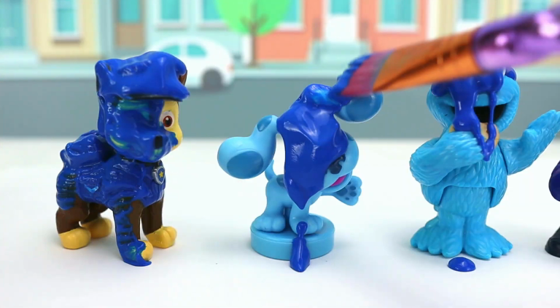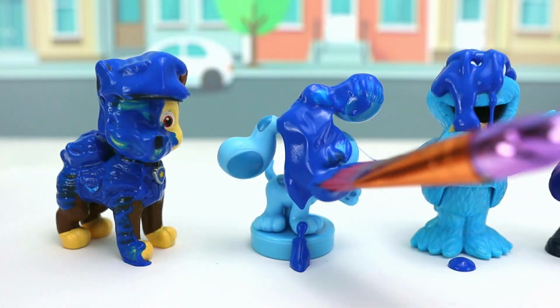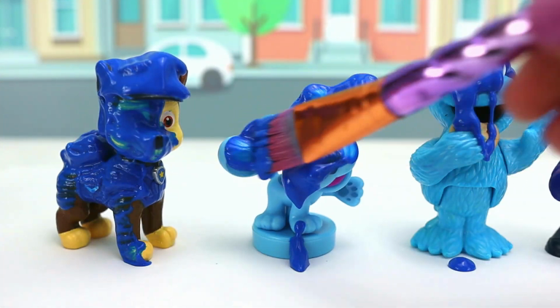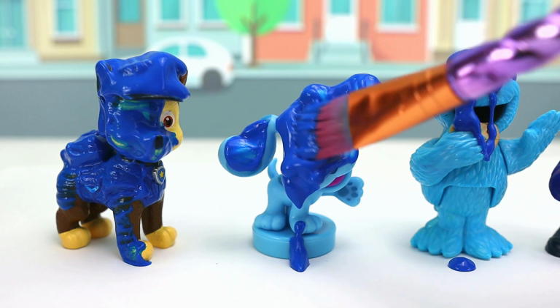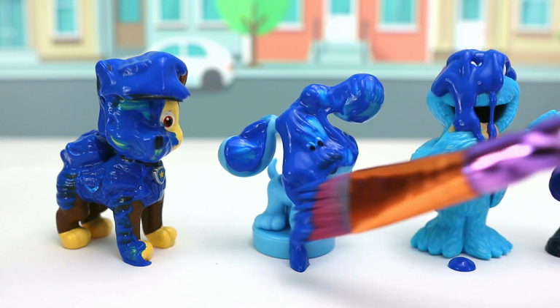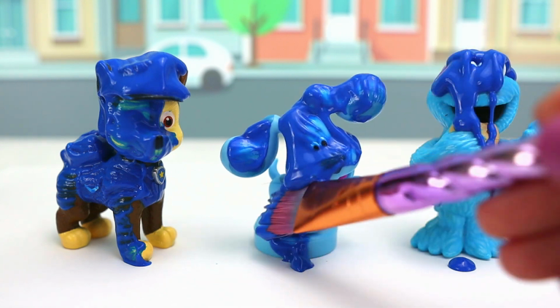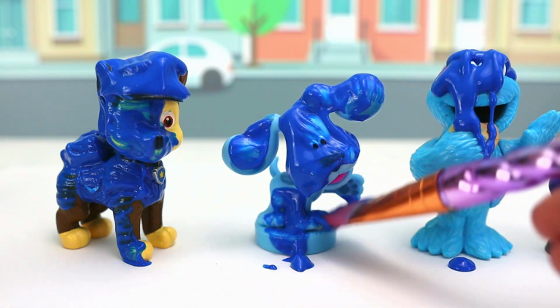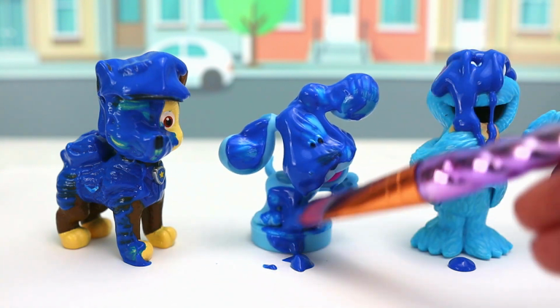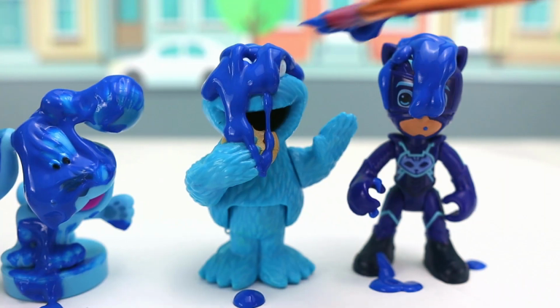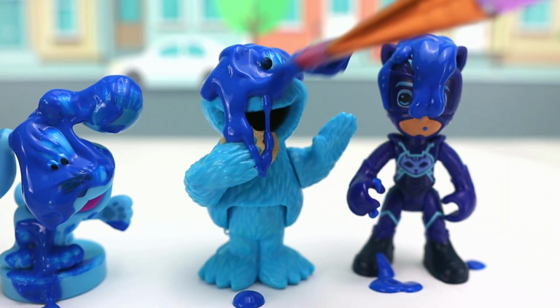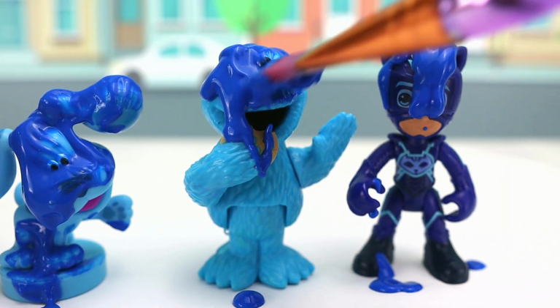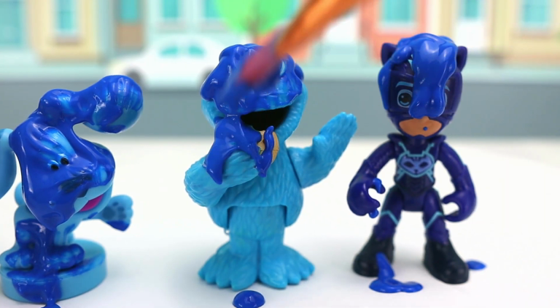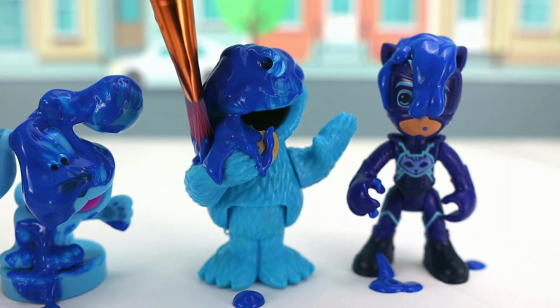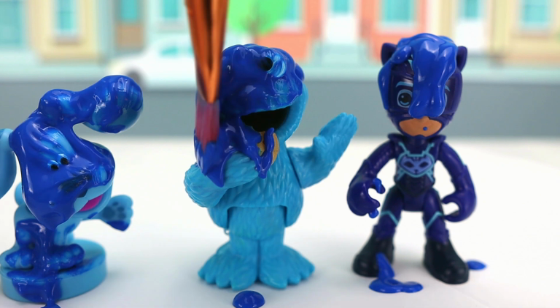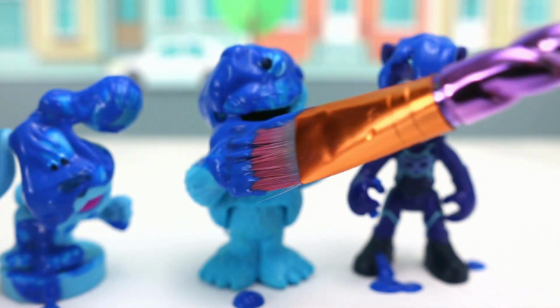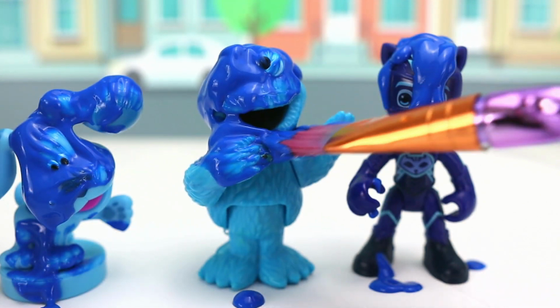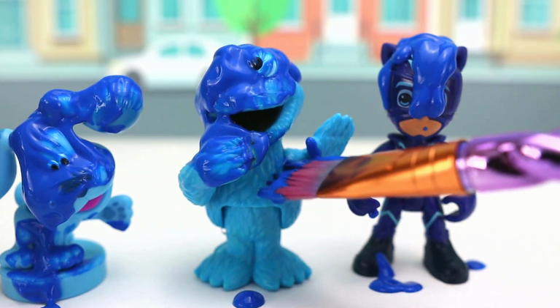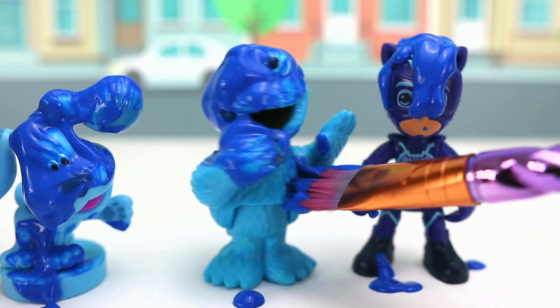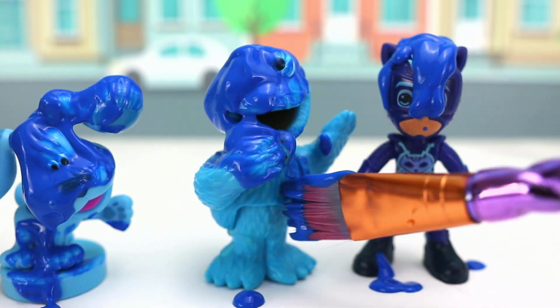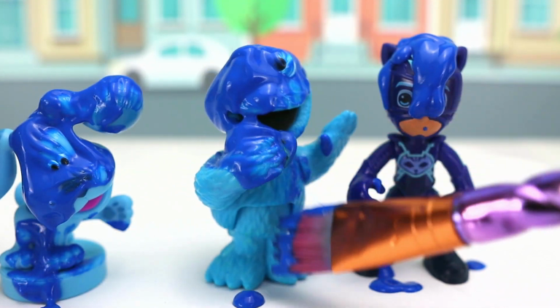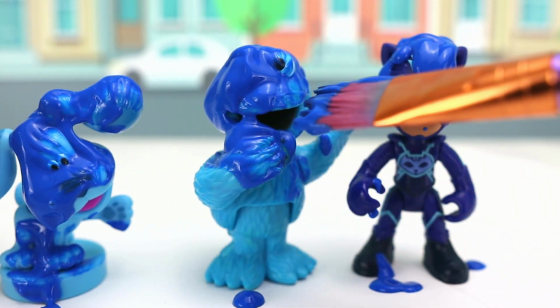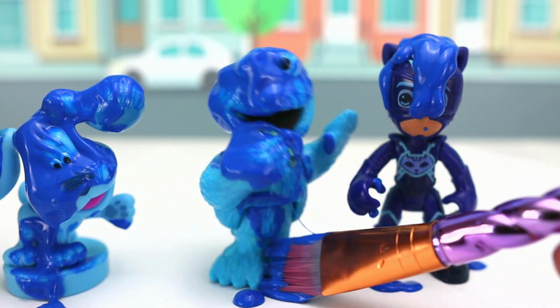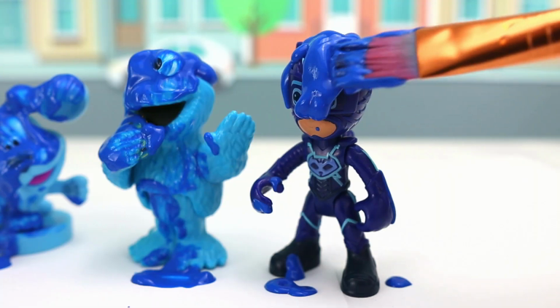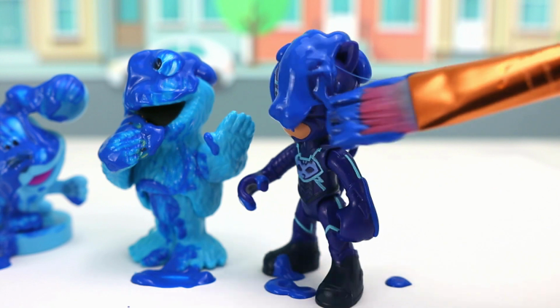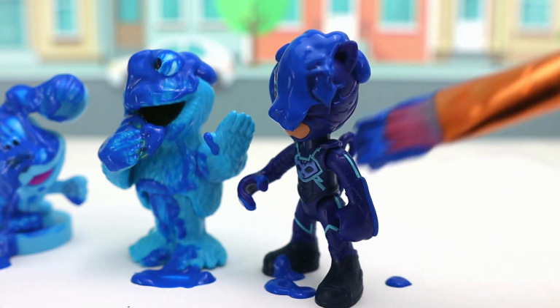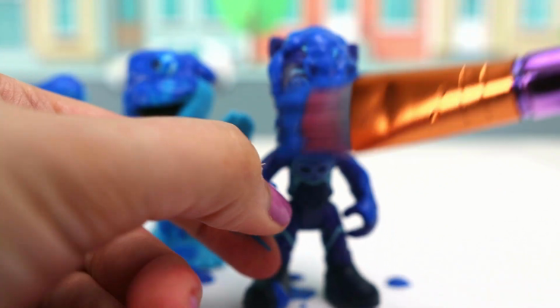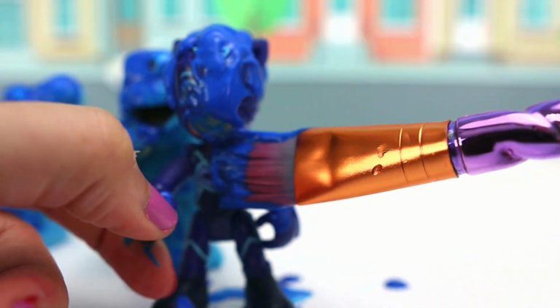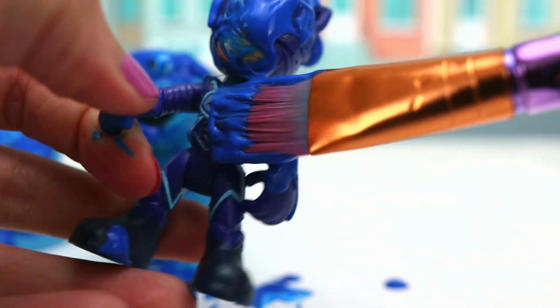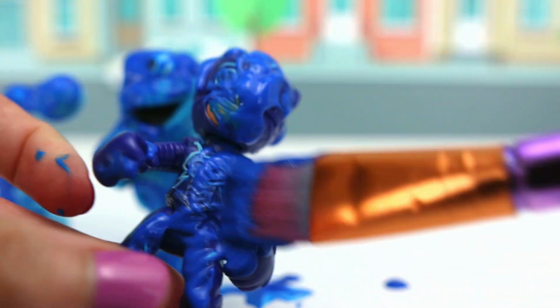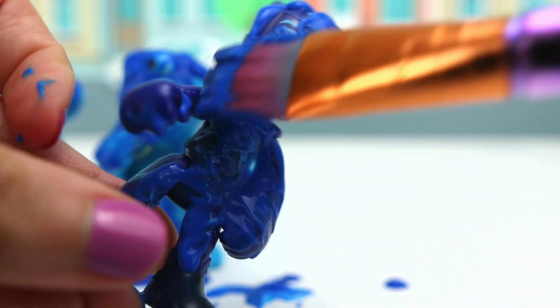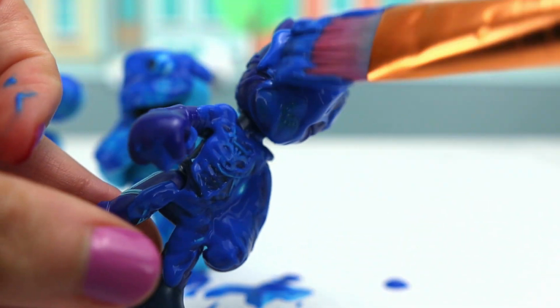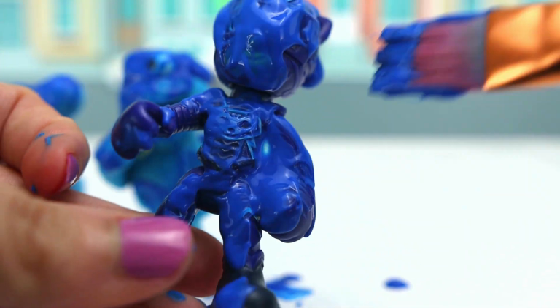It looks like Blue is taking a bath in blue paint! Now Cookie Monster's covered in blue paint too! This is so much fun! I love painting! And now Catboy is ready to join the paint party! Into the night to save the day!